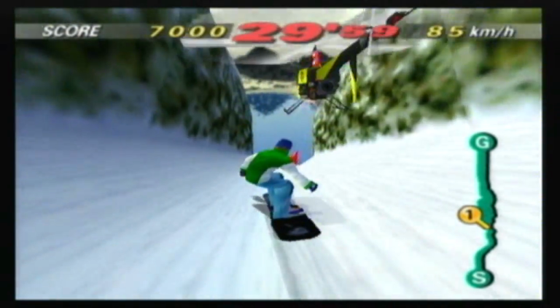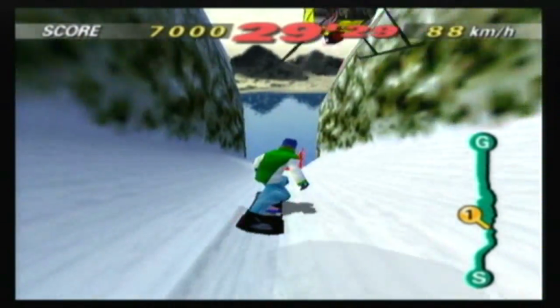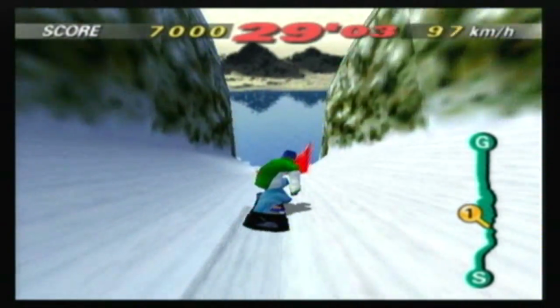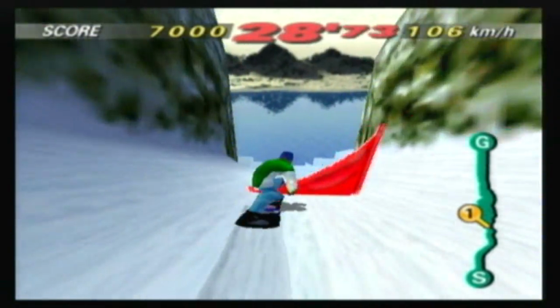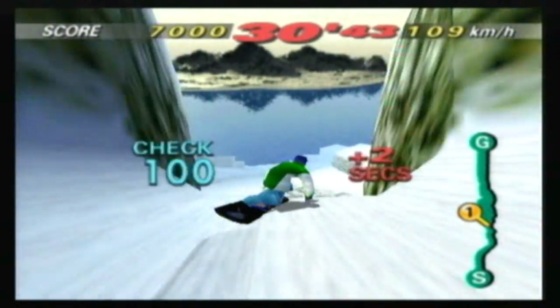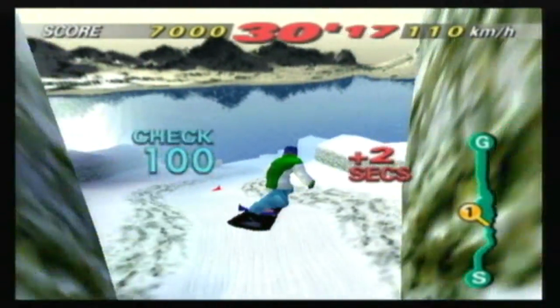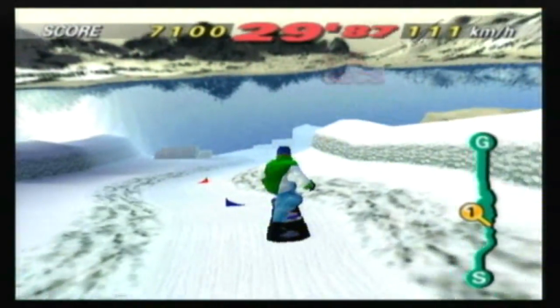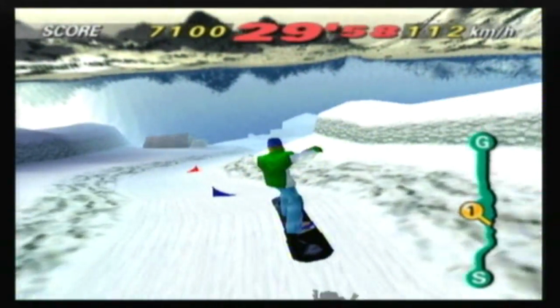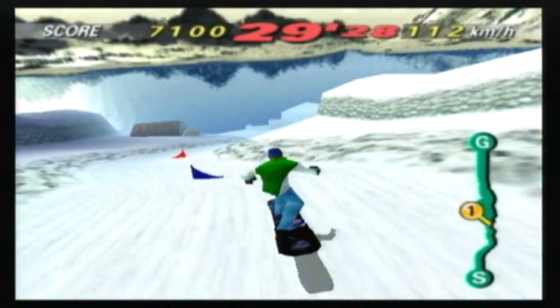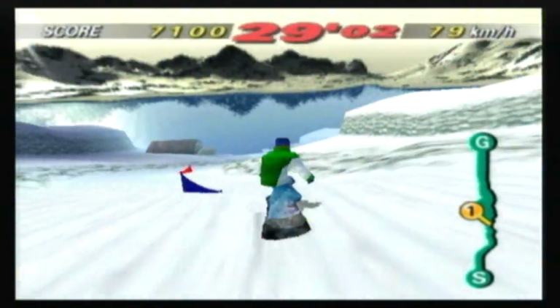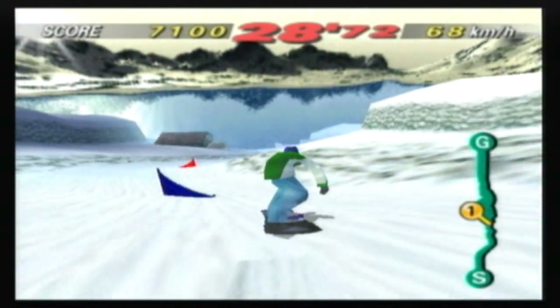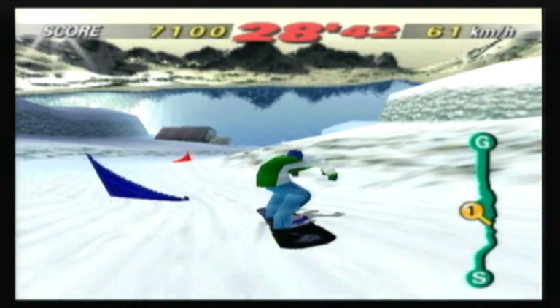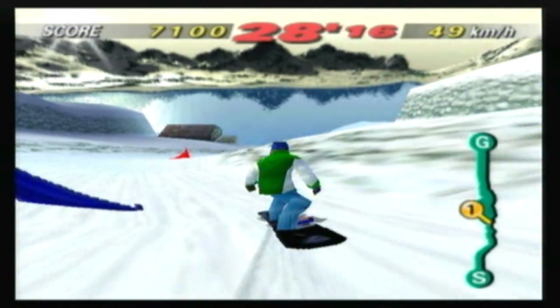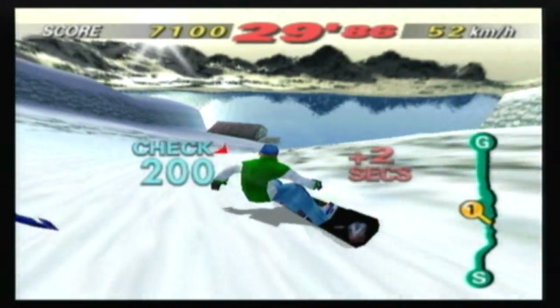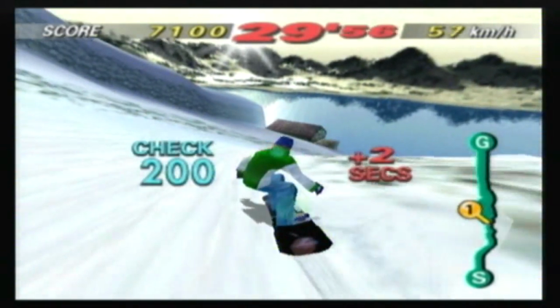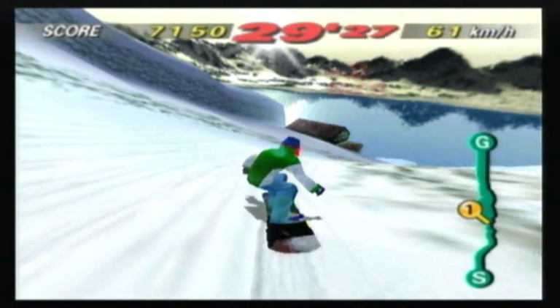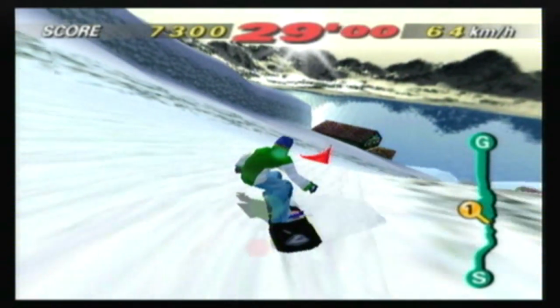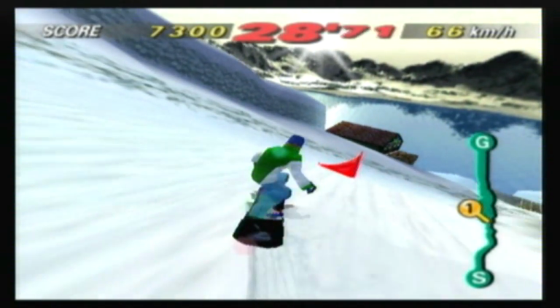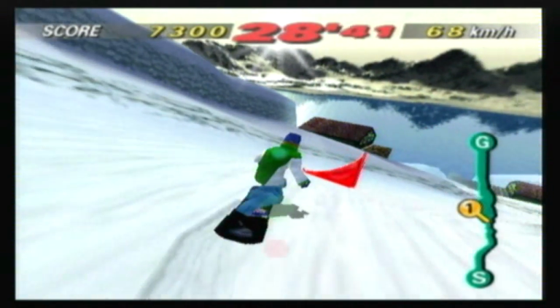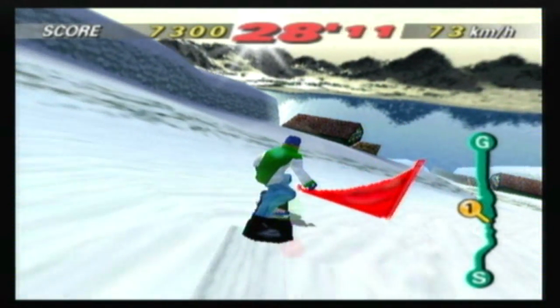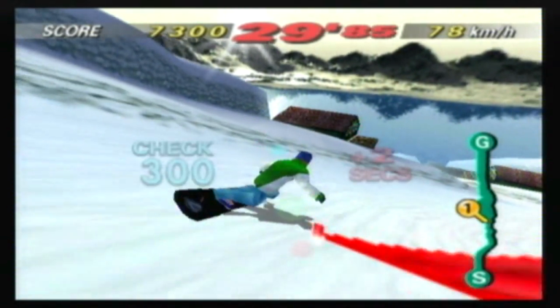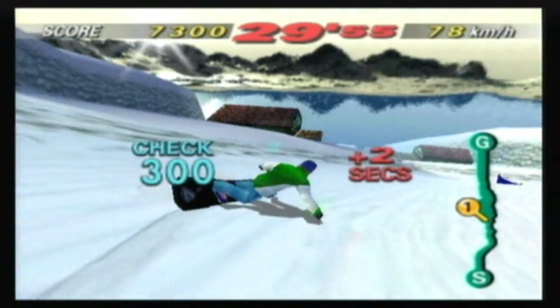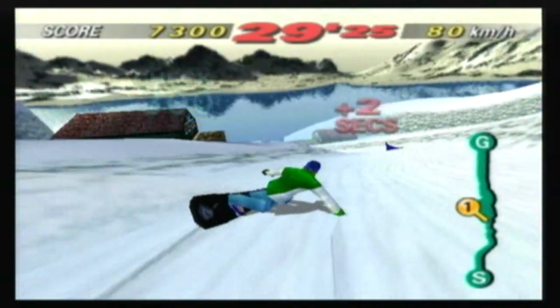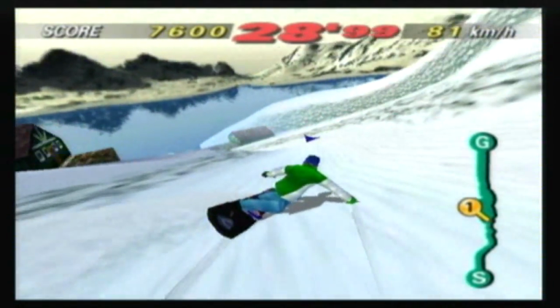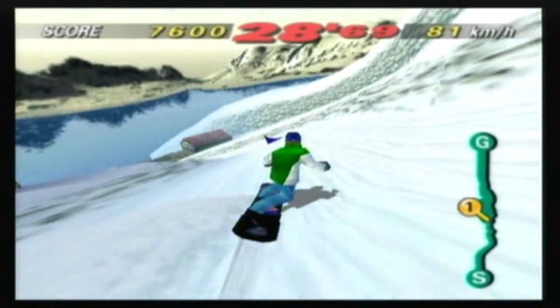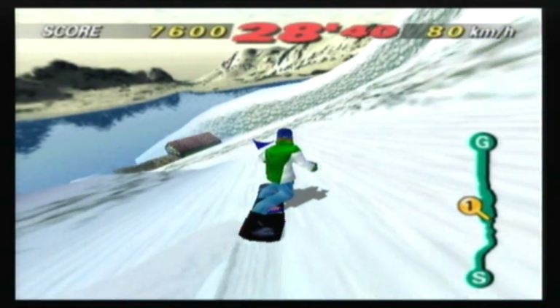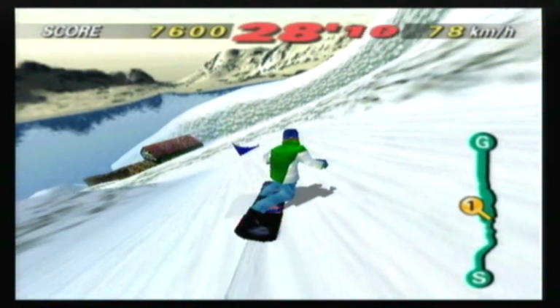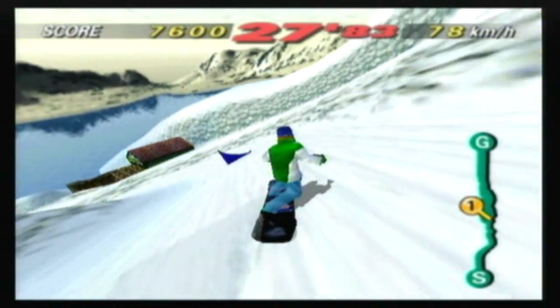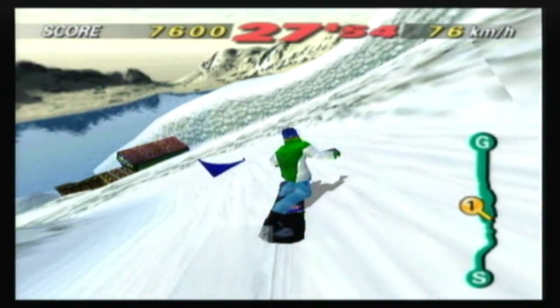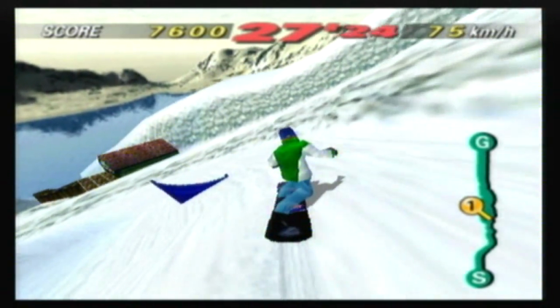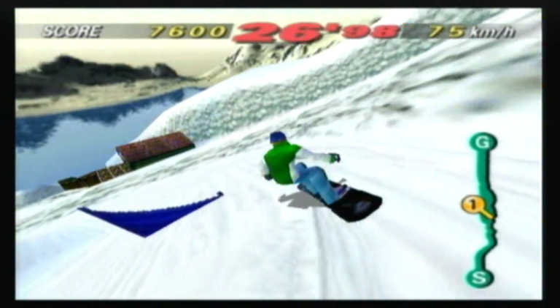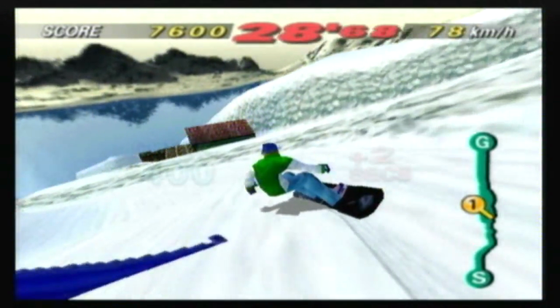And finally, for the music. It's pretty good for the Nintendo 64 but not really that memorable, as the tunes would mostly remind me of the music from Doom or Diddy Kong Racing, simply because they sound too similar.